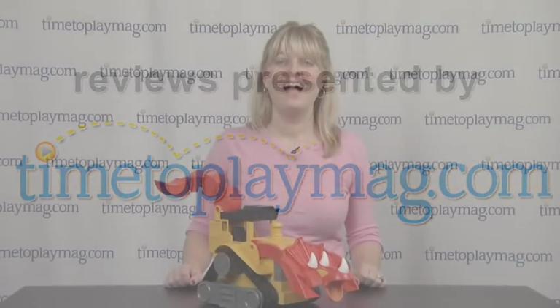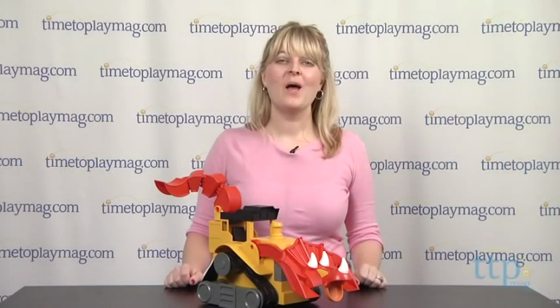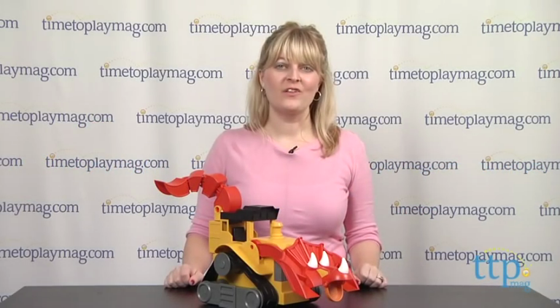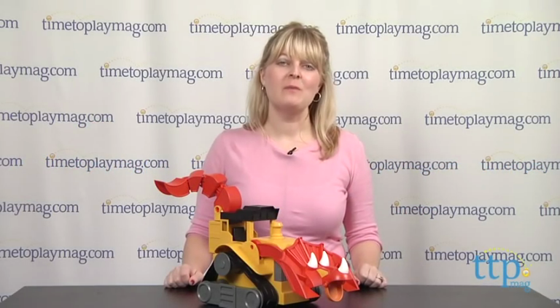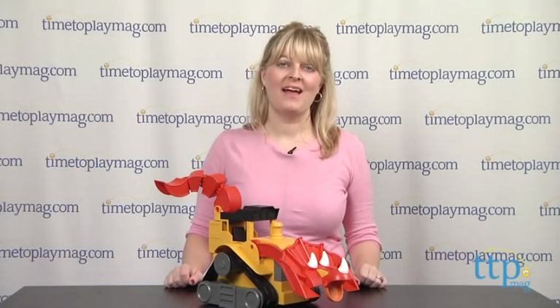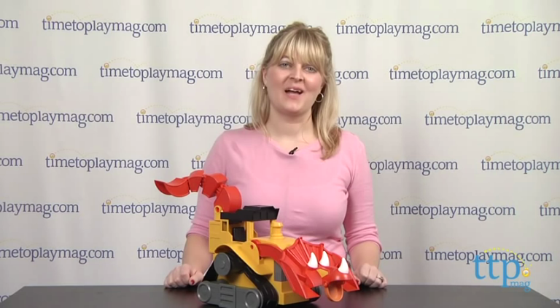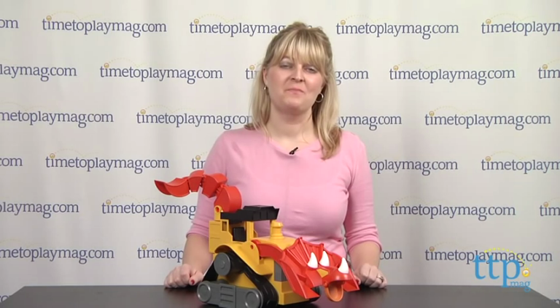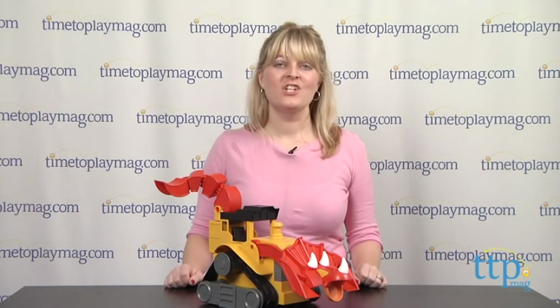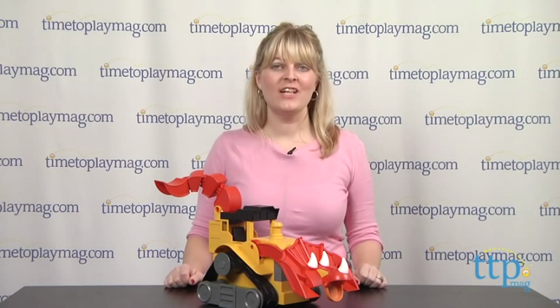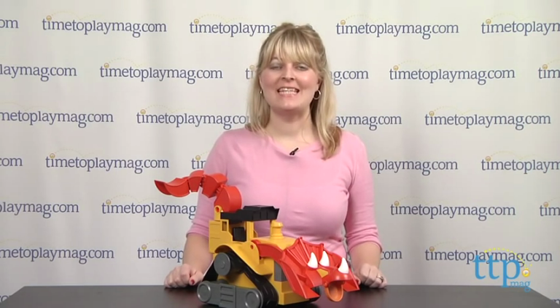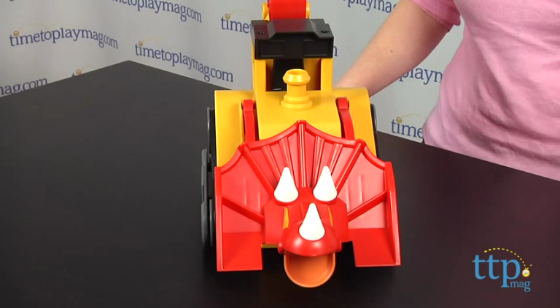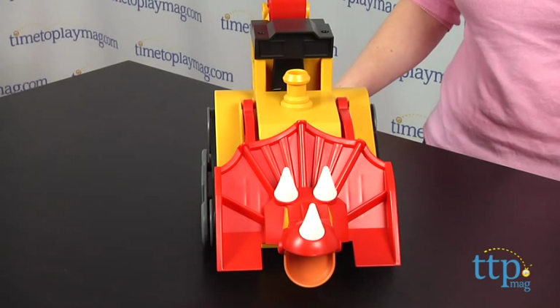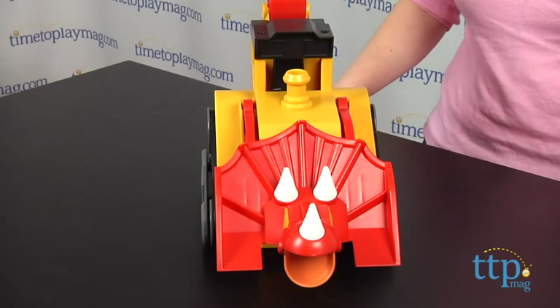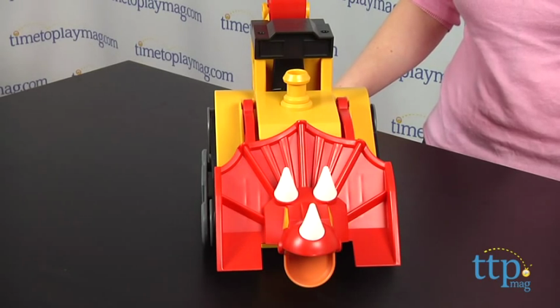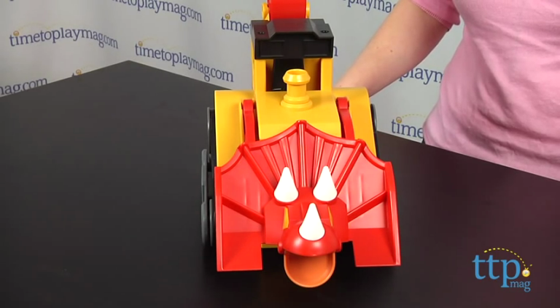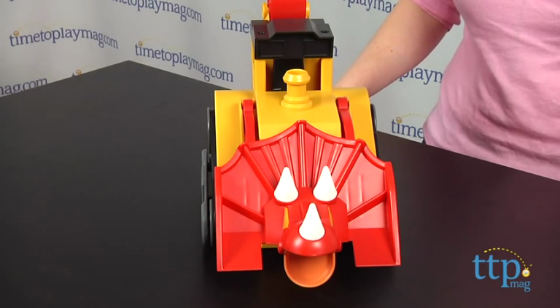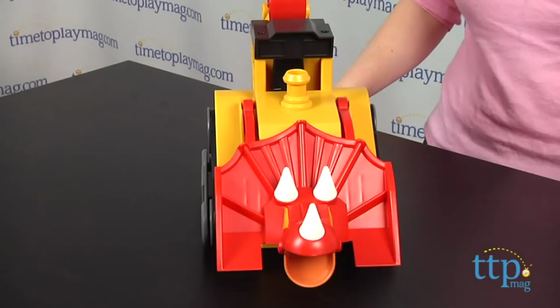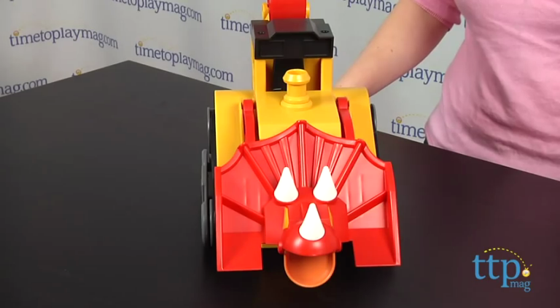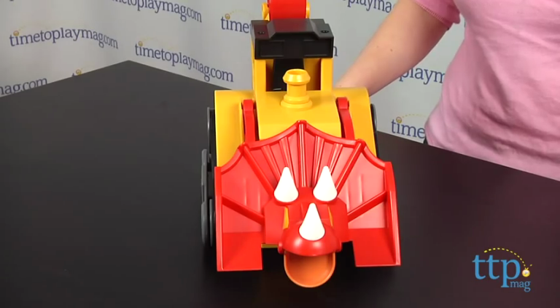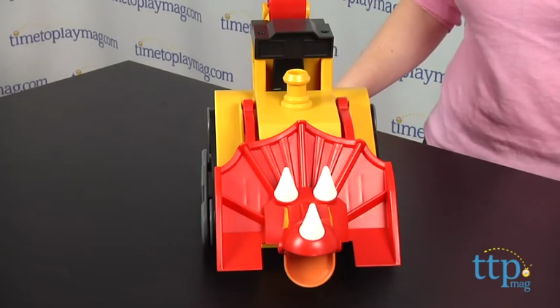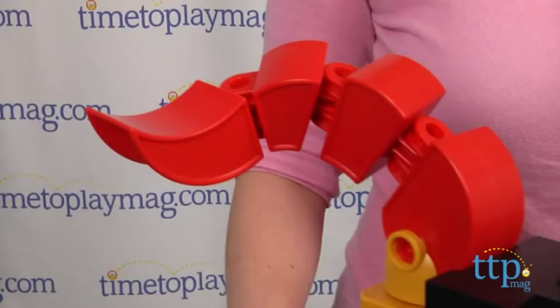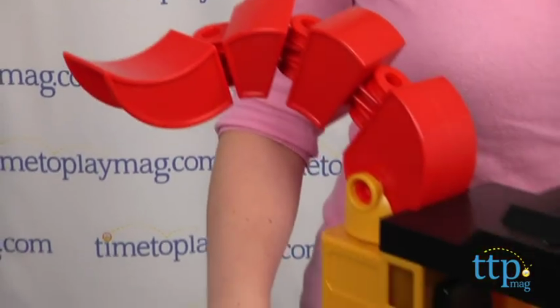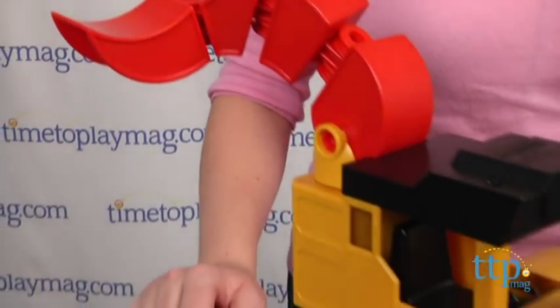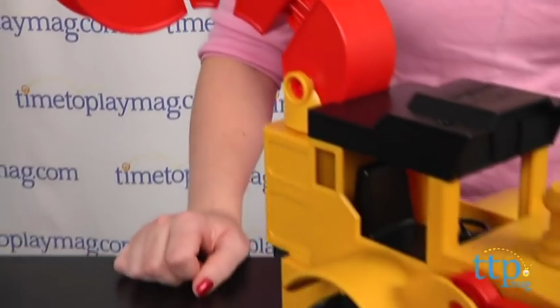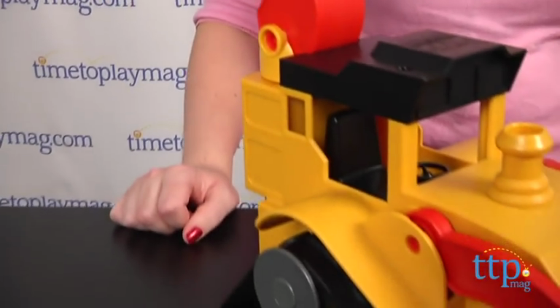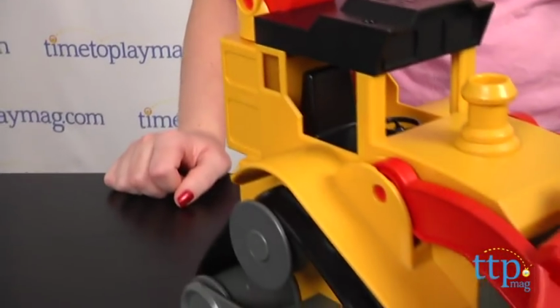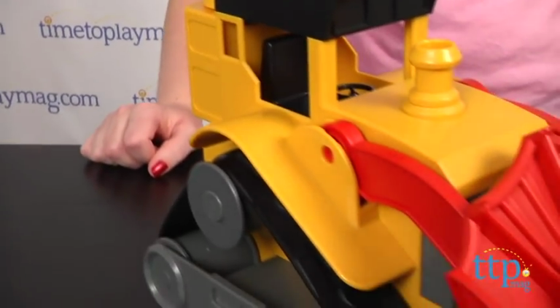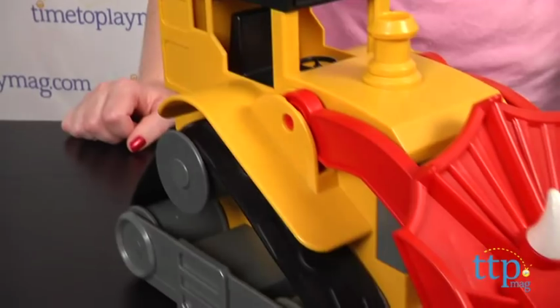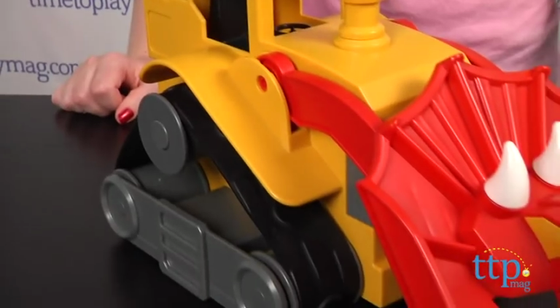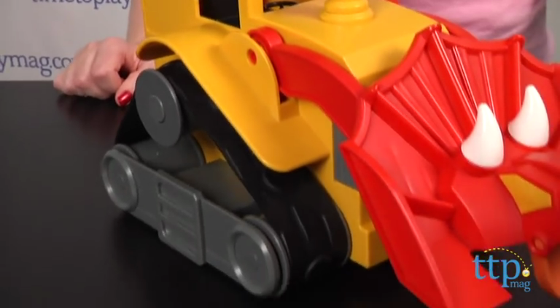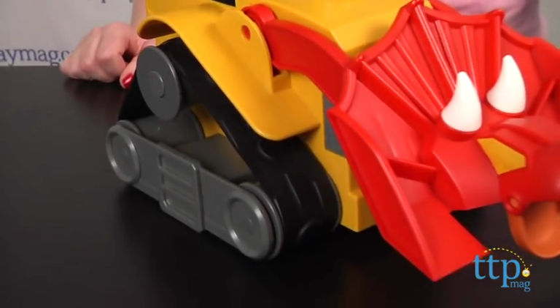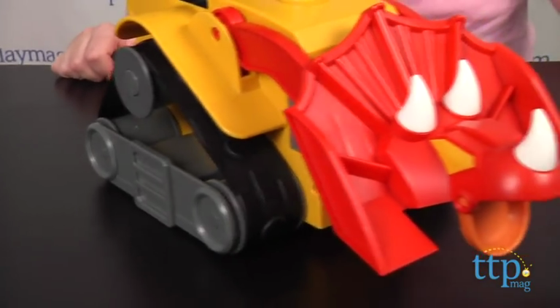Hi, I'm Laurie from TimeToPlayMag.com. Educational Insights Dino Construction Company T-Top the Triceratops Bulldozer is part dinosaur and part construction vehicle, and both parts combine to create a fun and unique sandbox toy.